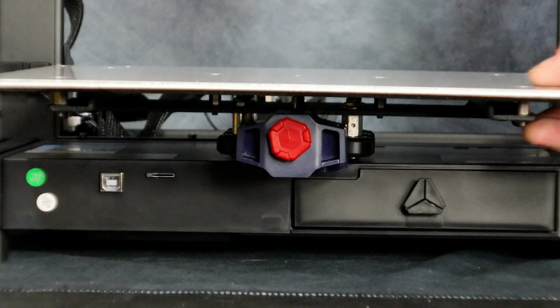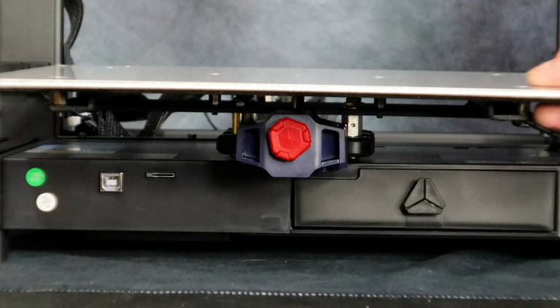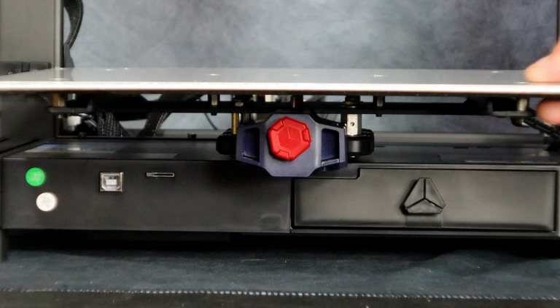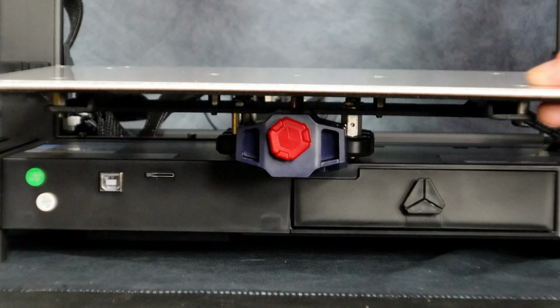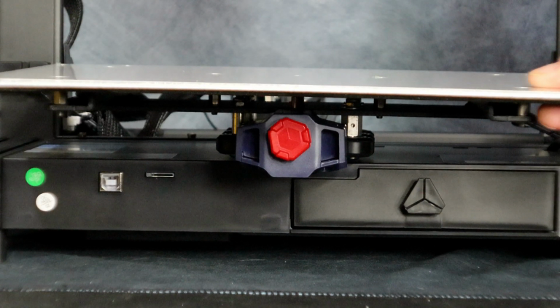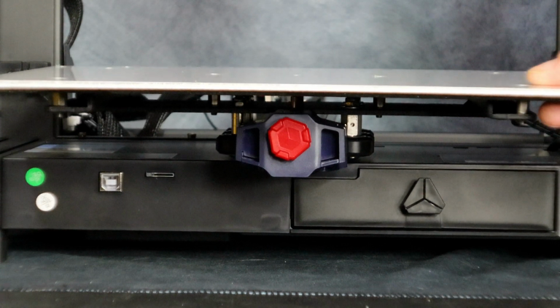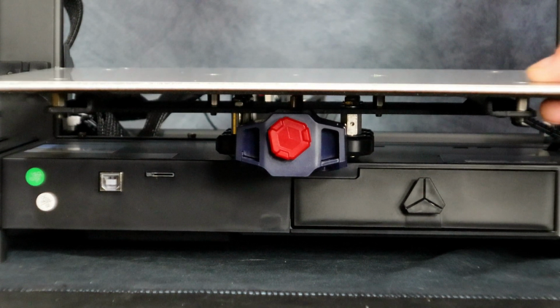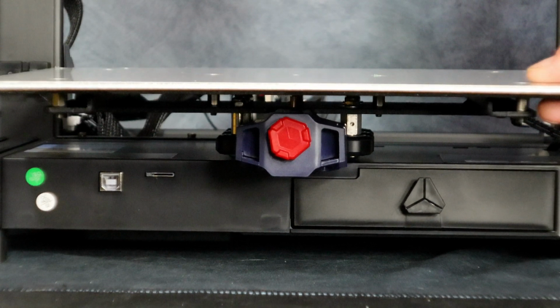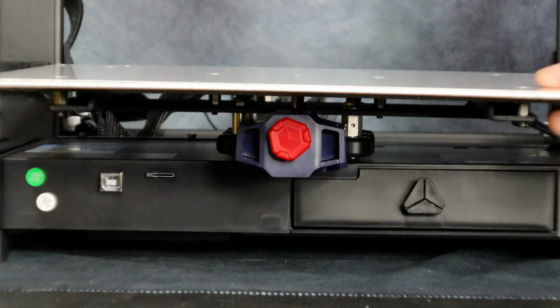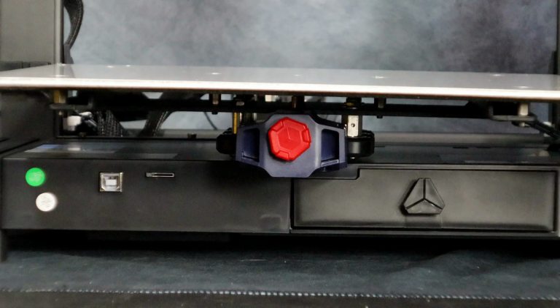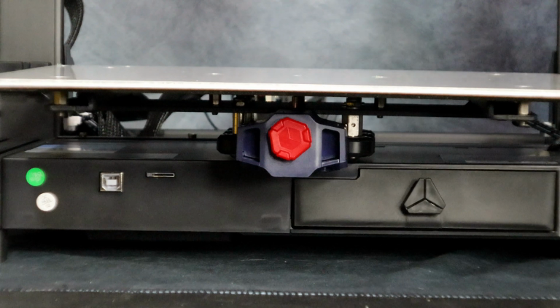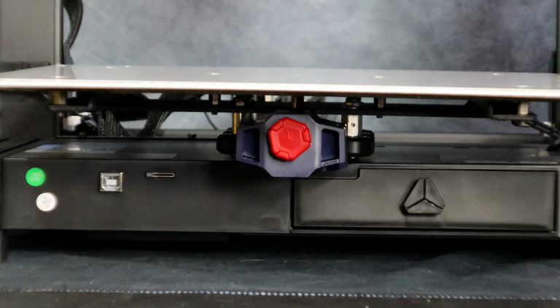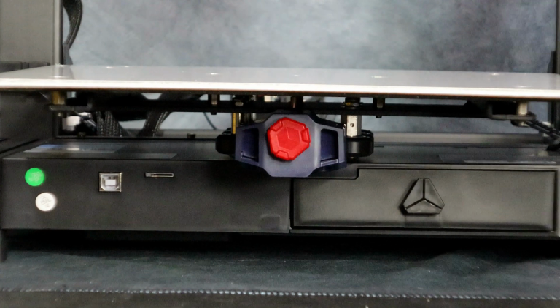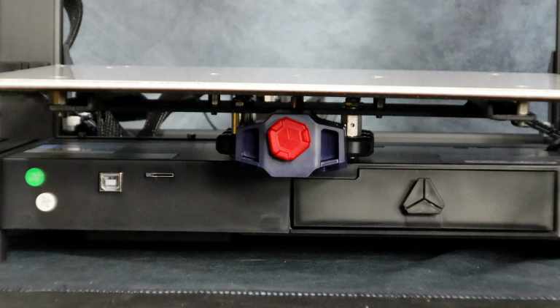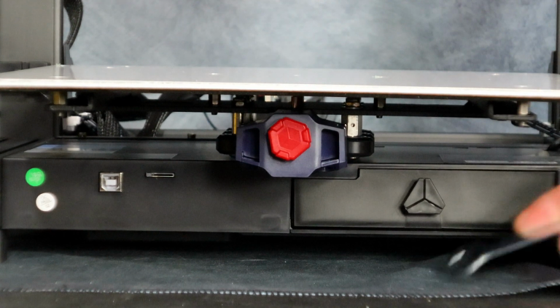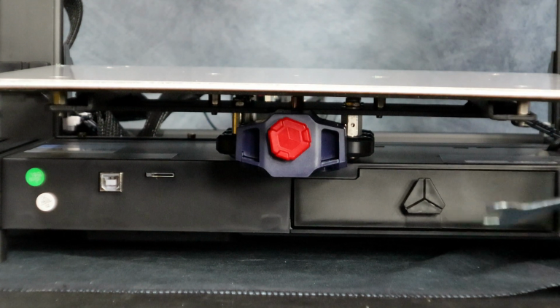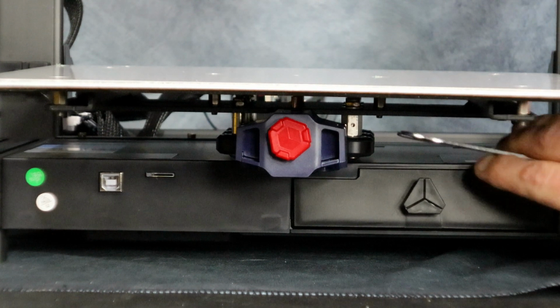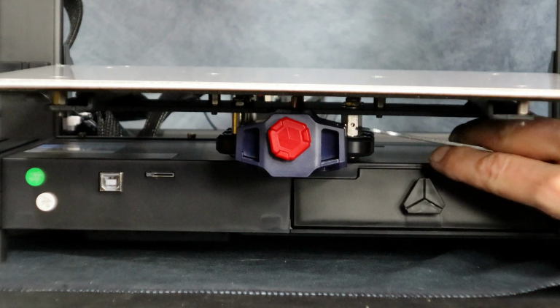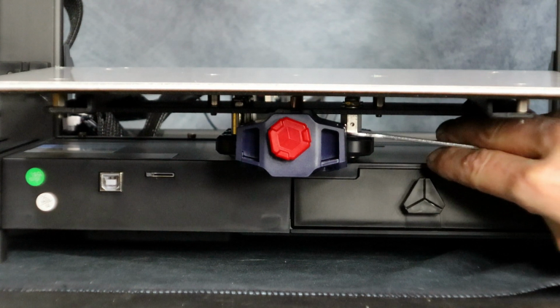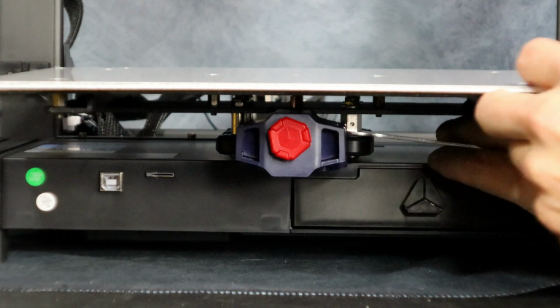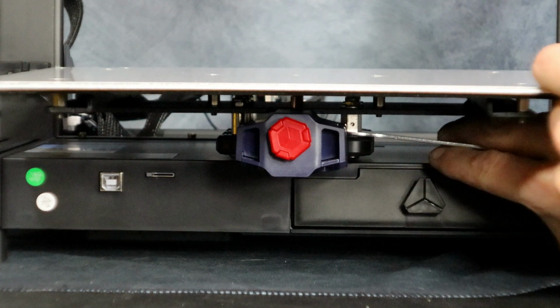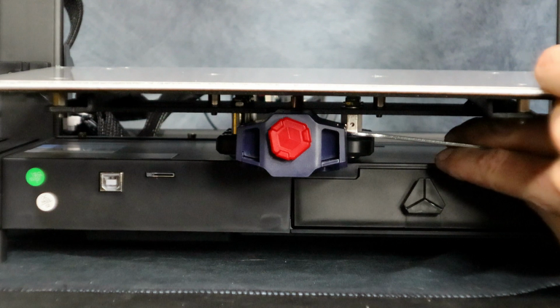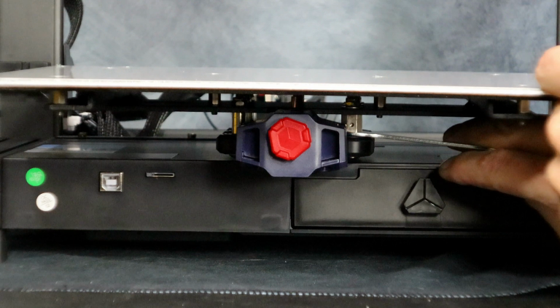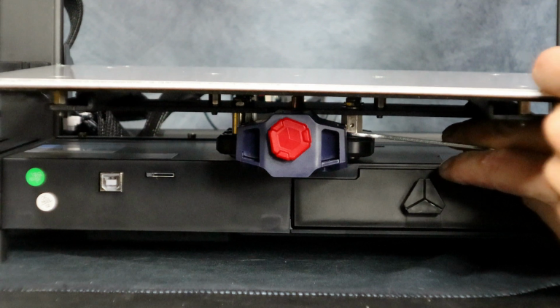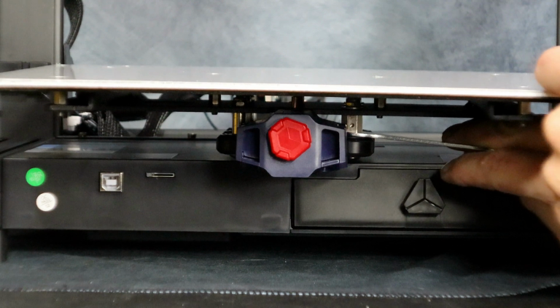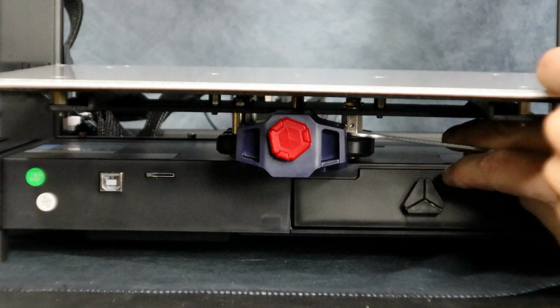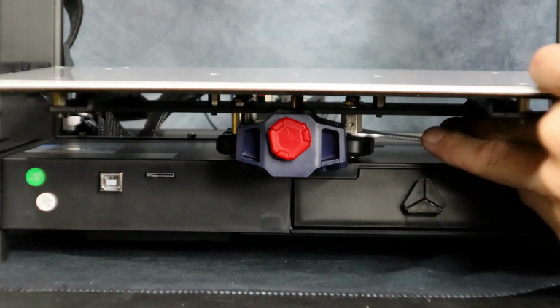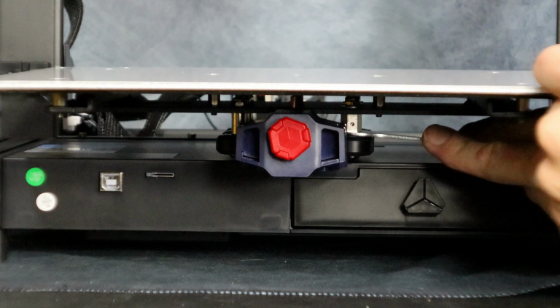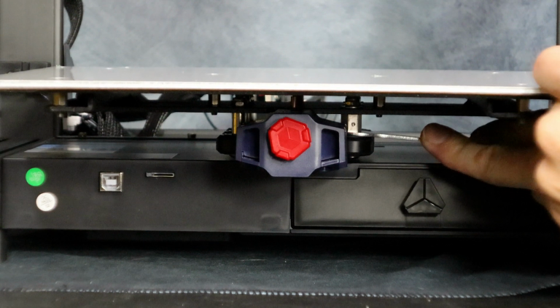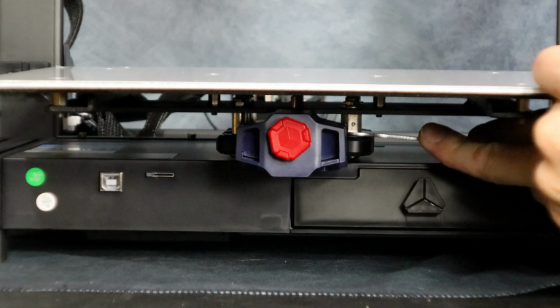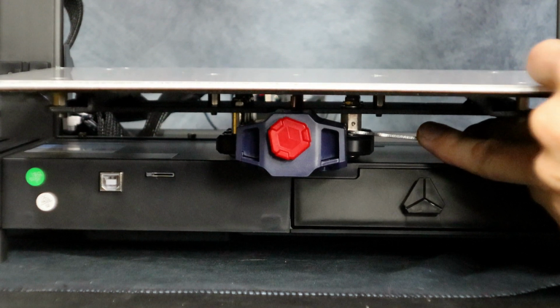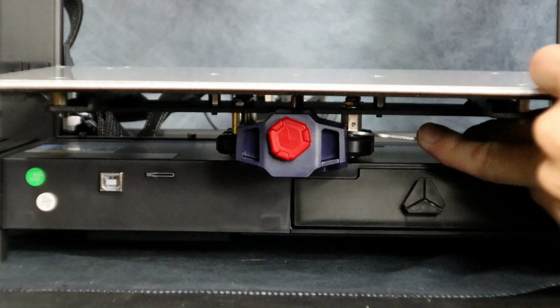Alright, now we just have to adjust the bed. It's a little wobbly so we're going to have to adjust the concentric nut on one side until it's stable. Just slowly adjust the nuts while you're moving the bed until it's tight and has no wobble.